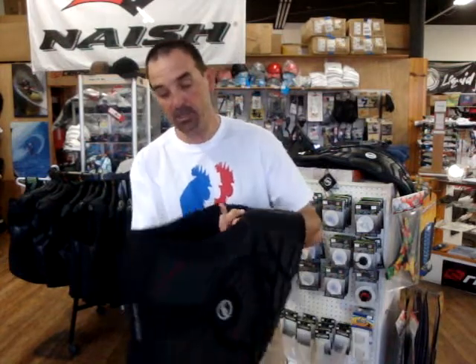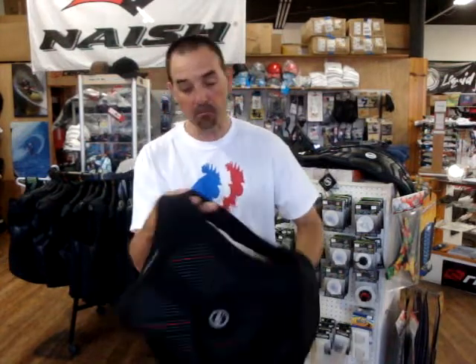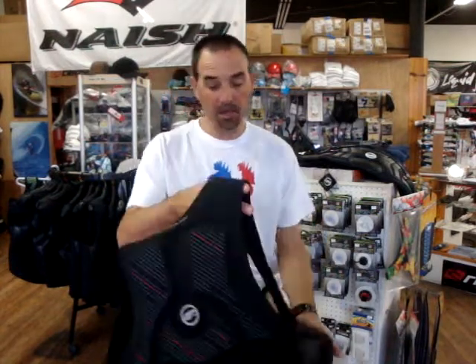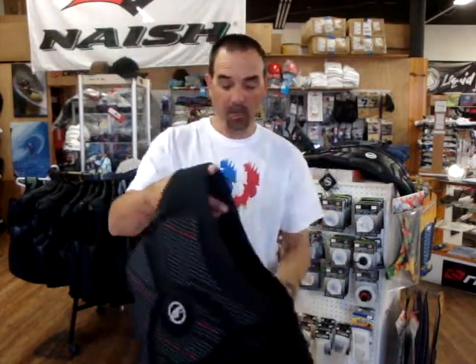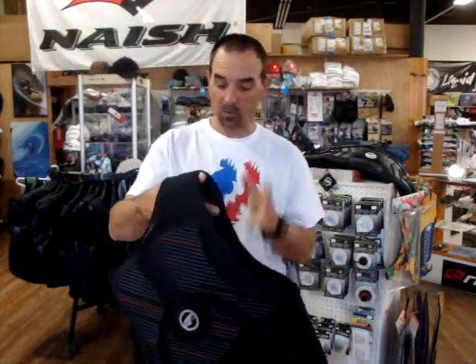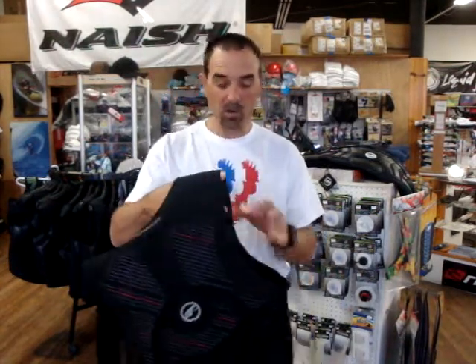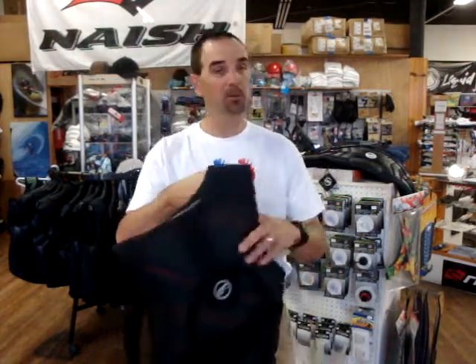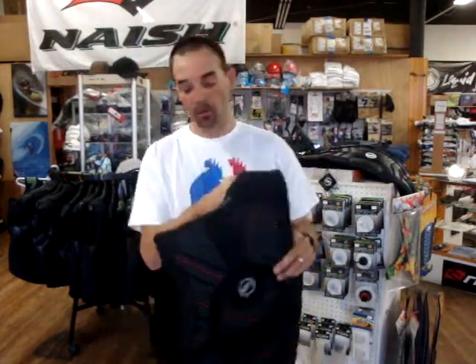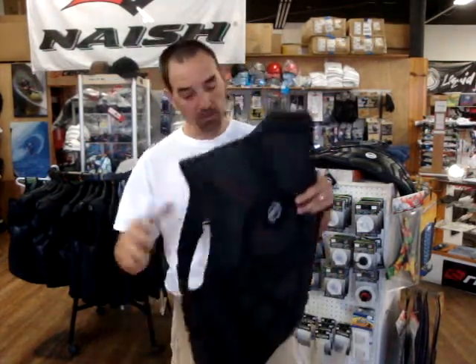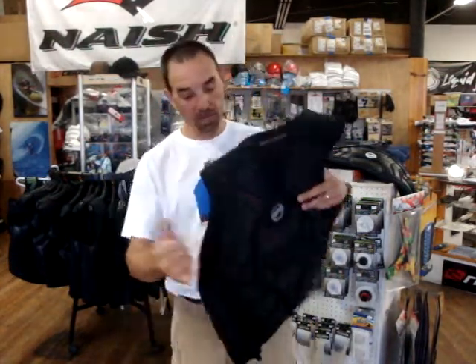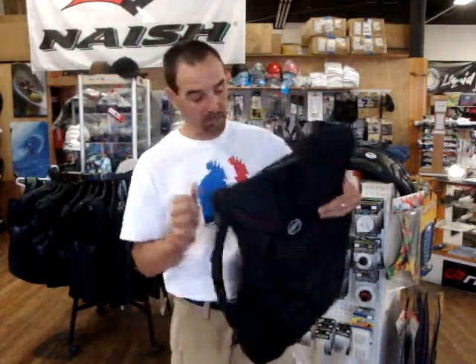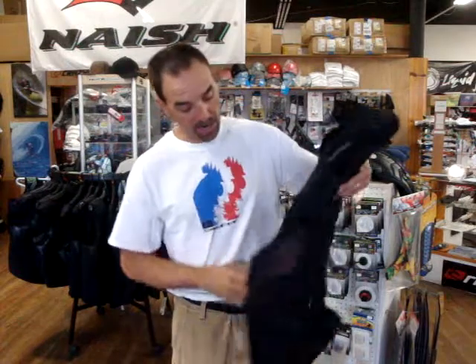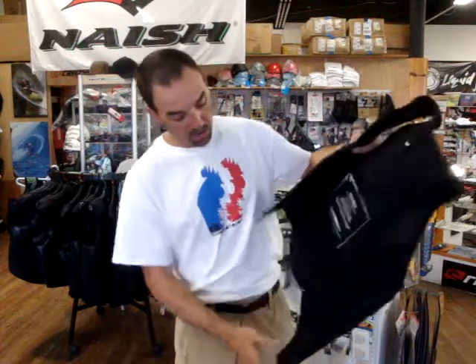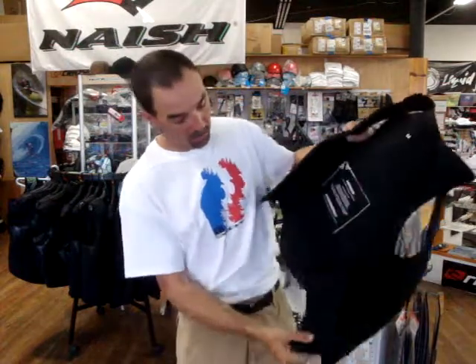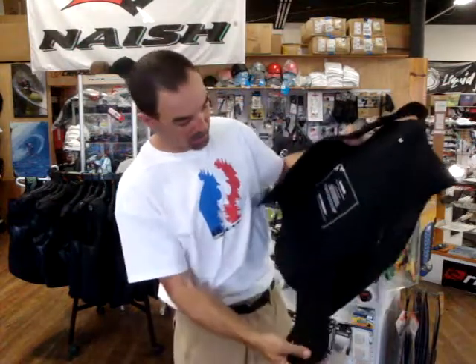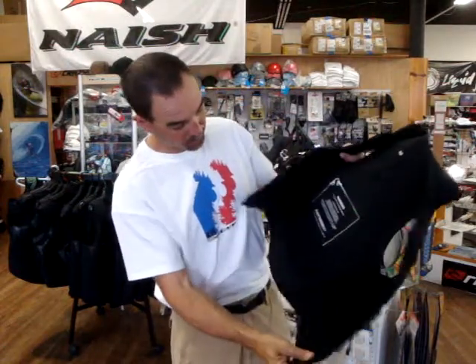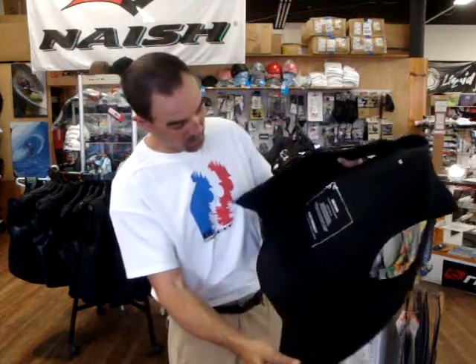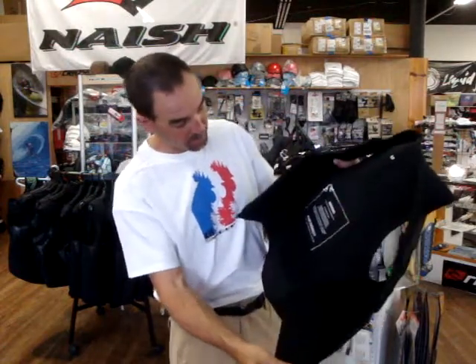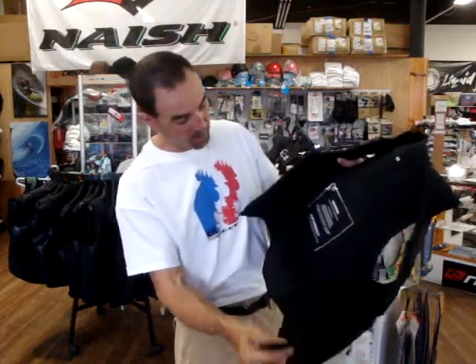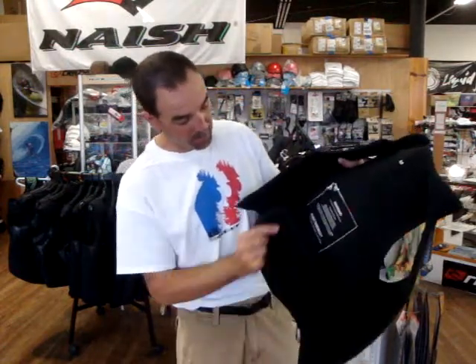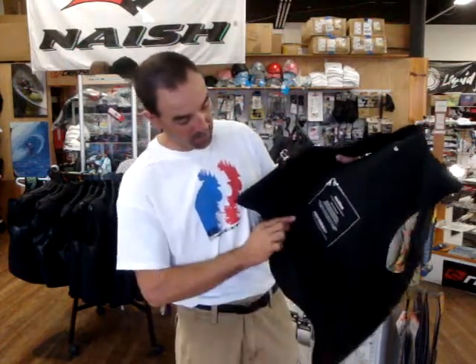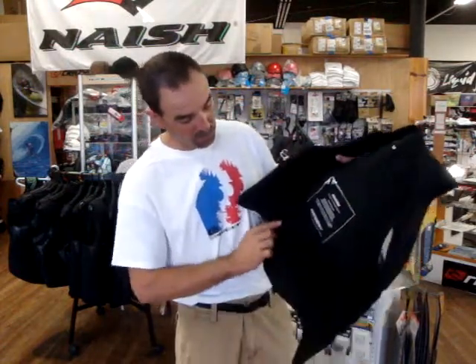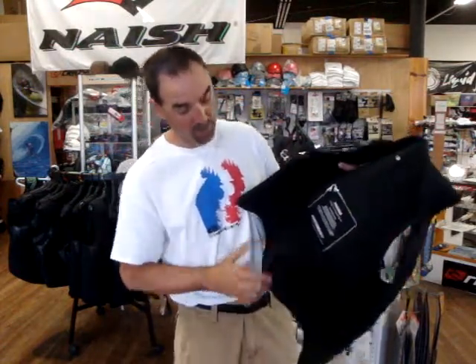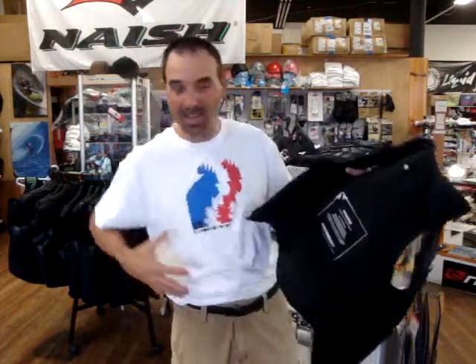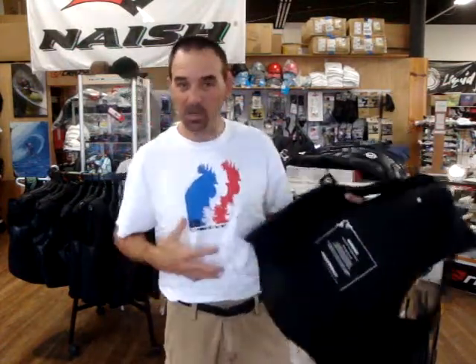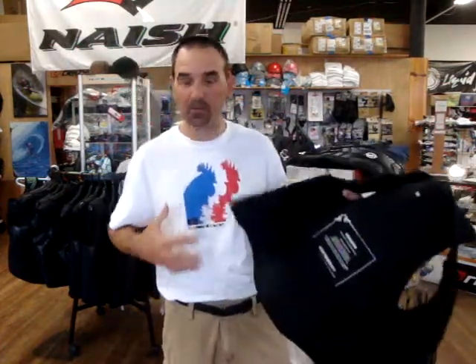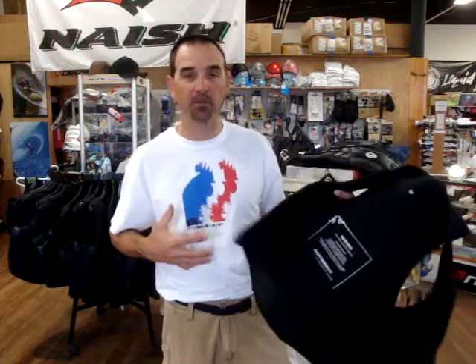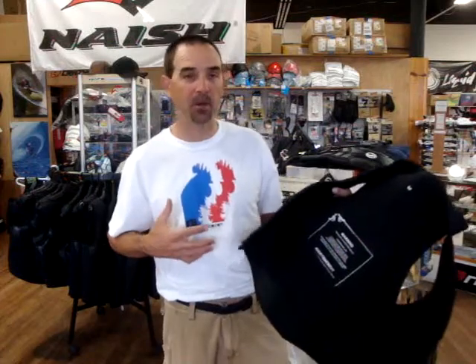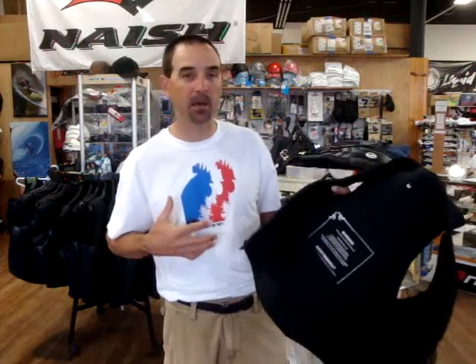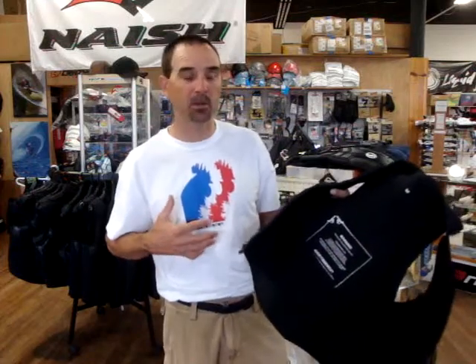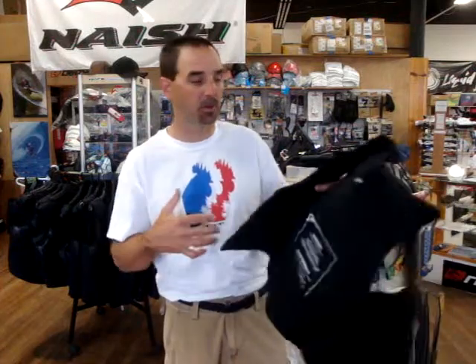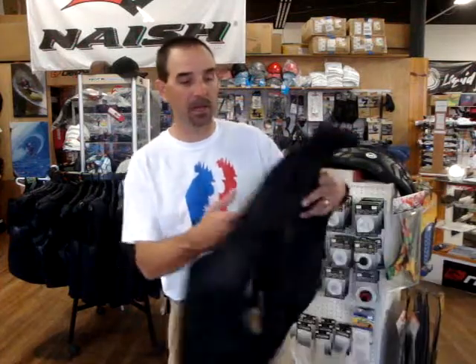This is a medium. It's real simple, really nice. It's got an internal elastic waist strap around here that definitely keeps it from riding up on you and holds it down.